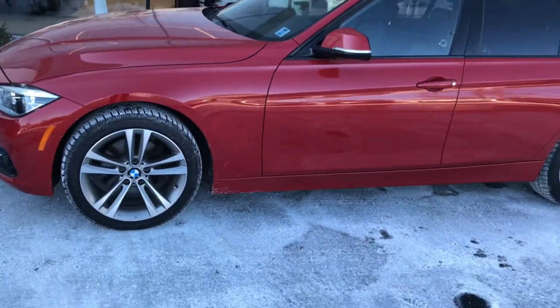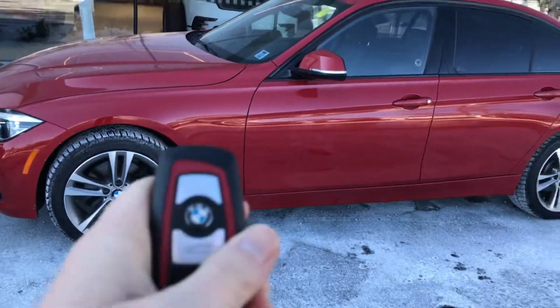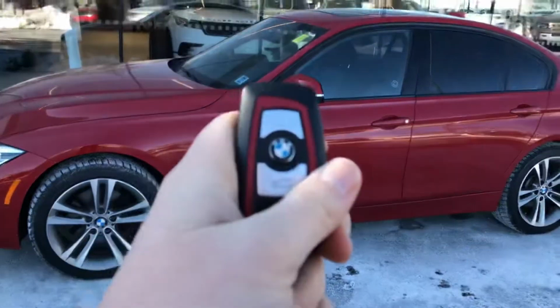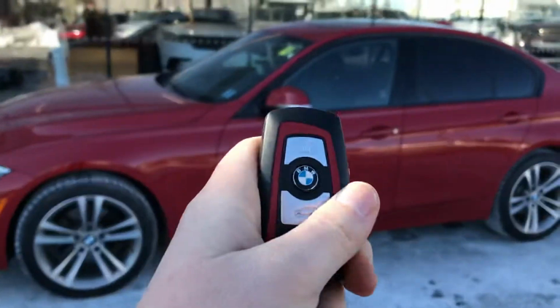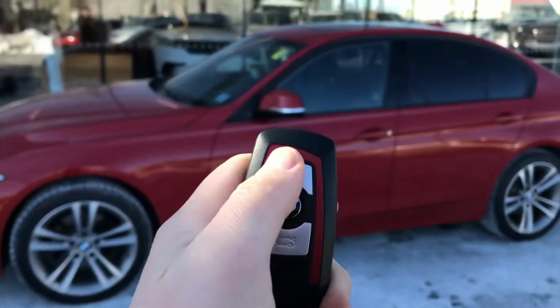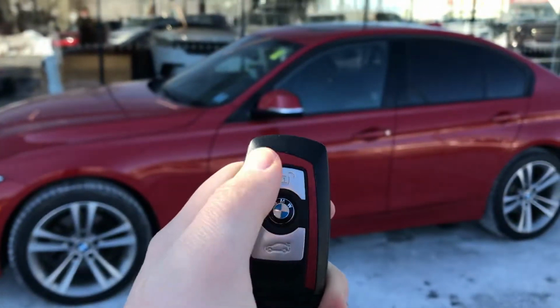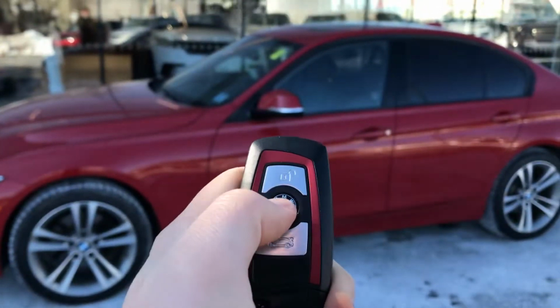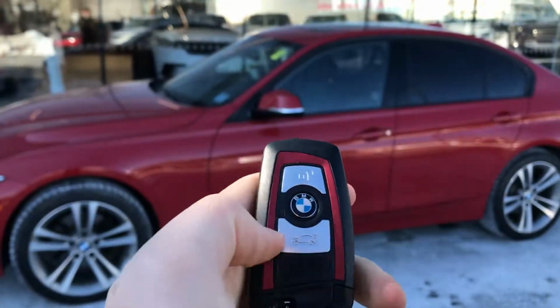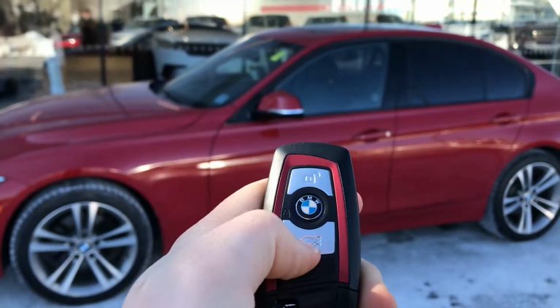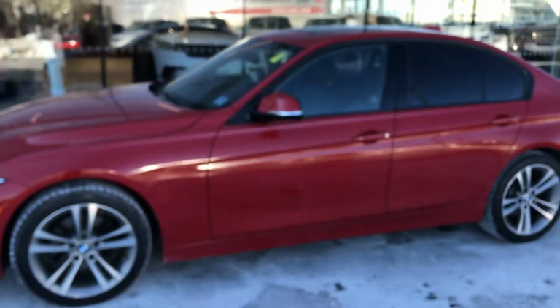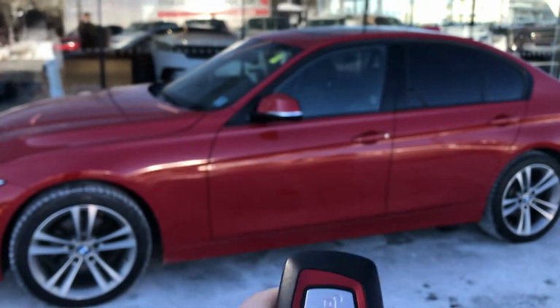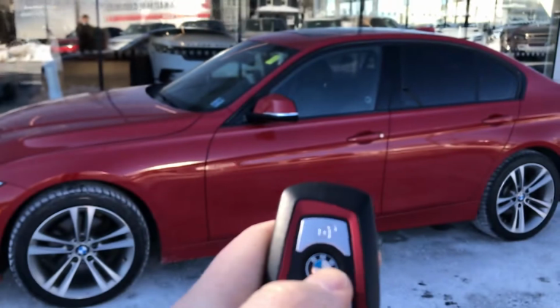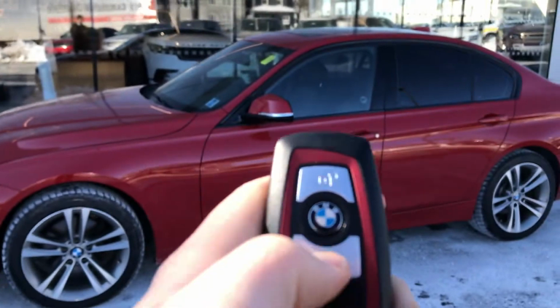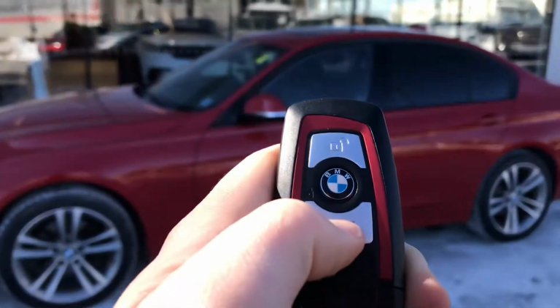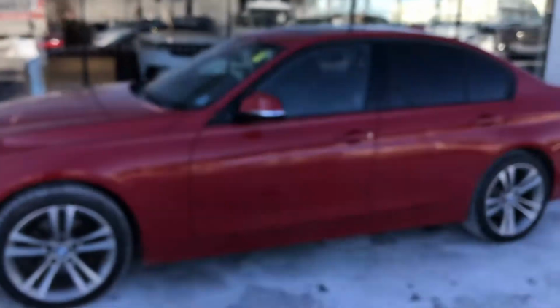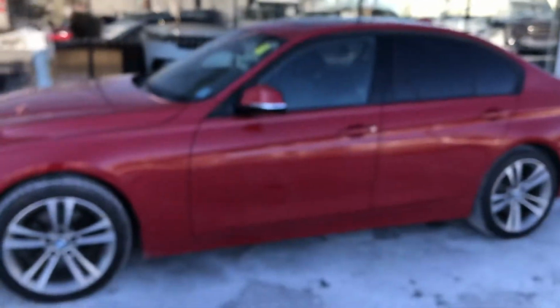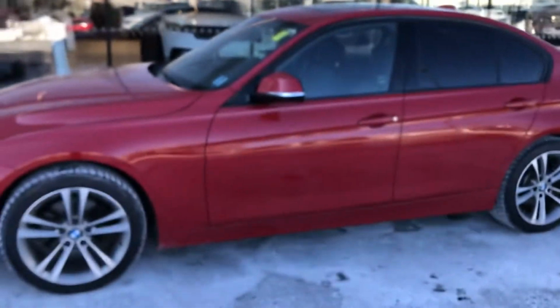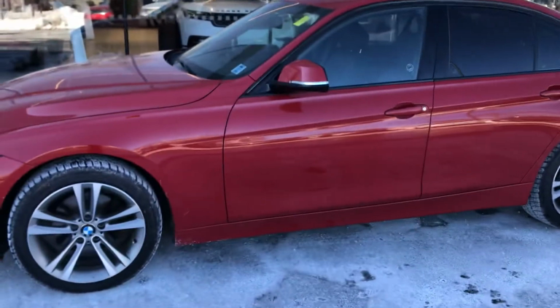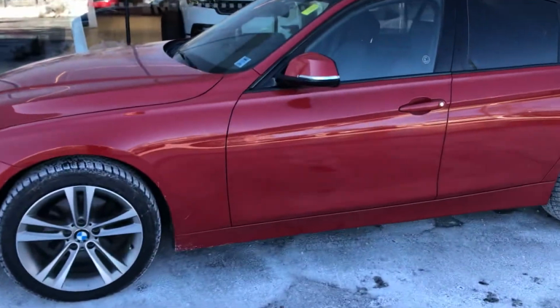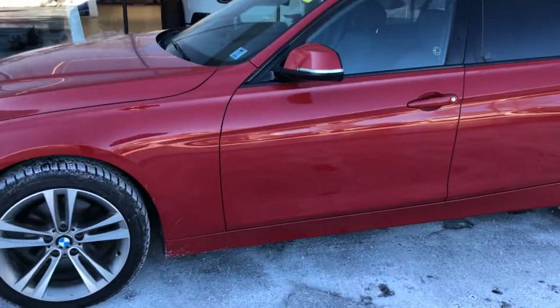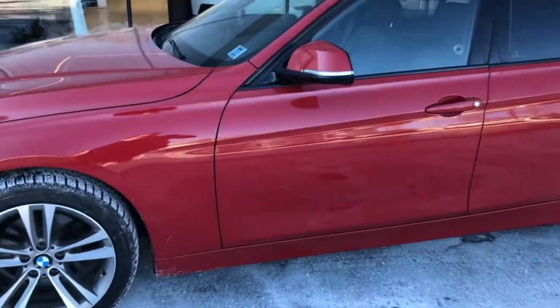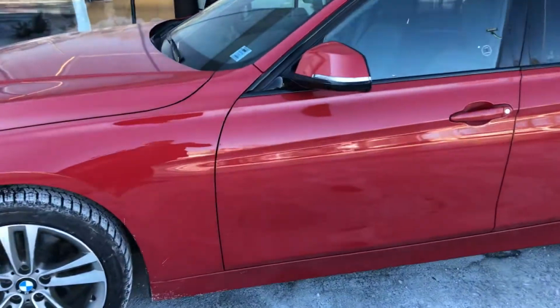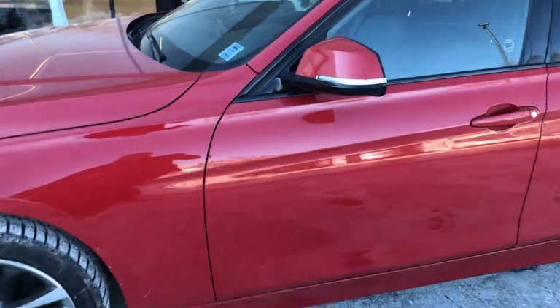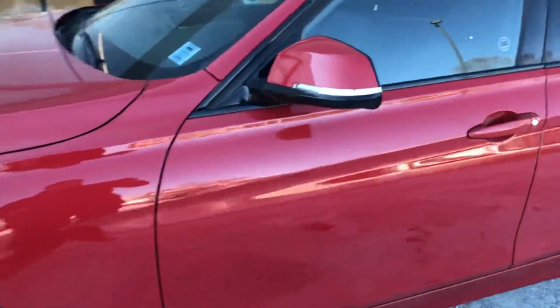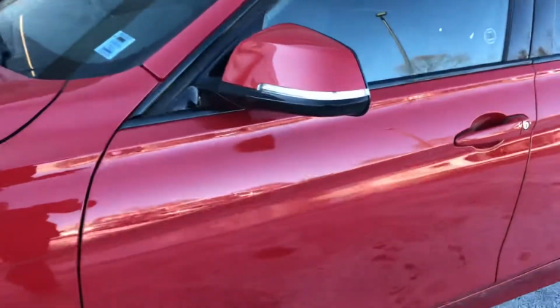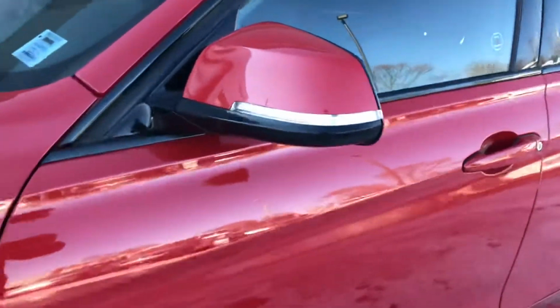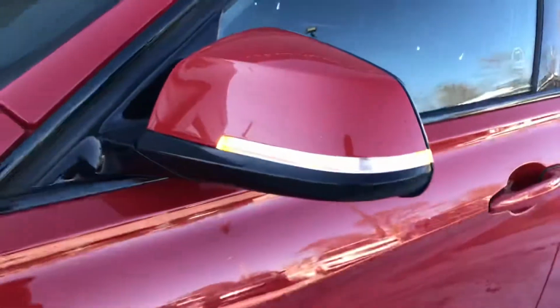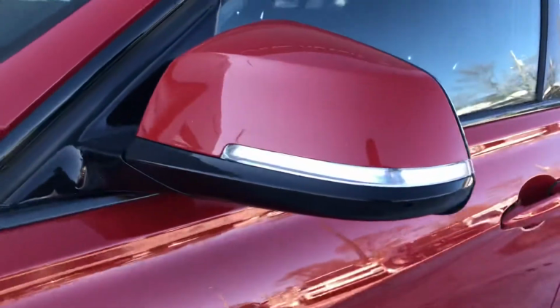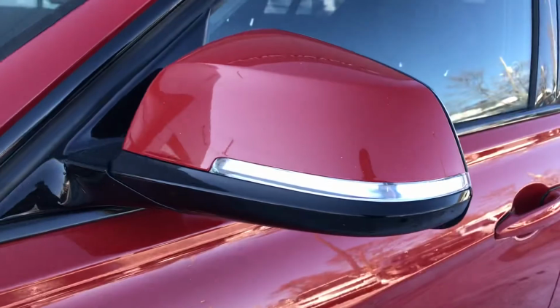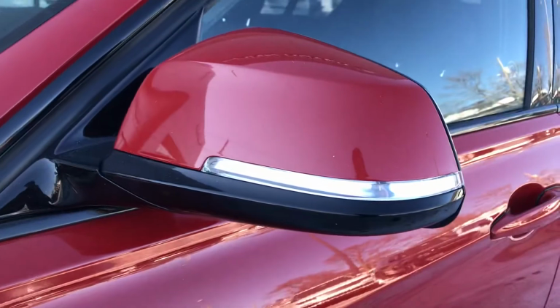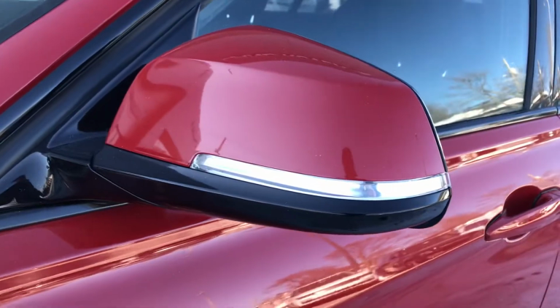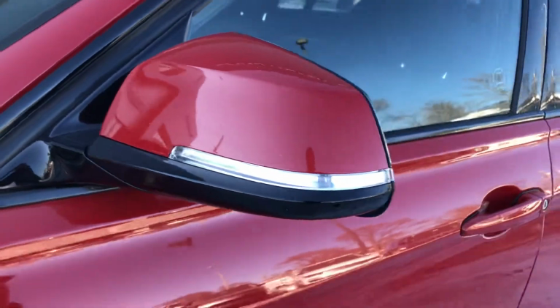Keyless entry, so we've got our unlock, our lock, and our trunk release here. You can see we've got the built-in mirror indicators right there.